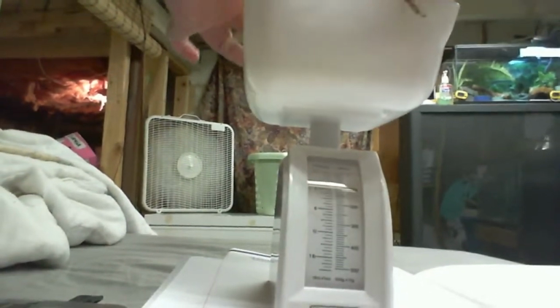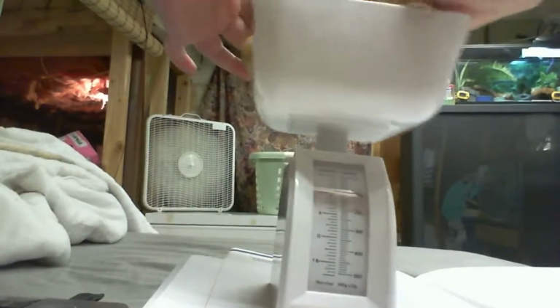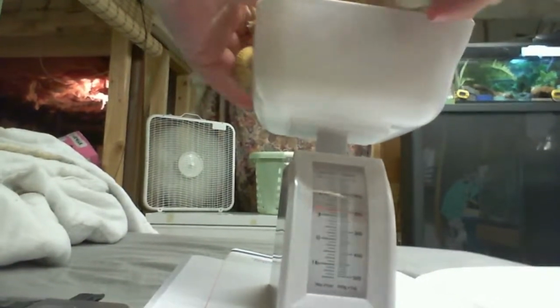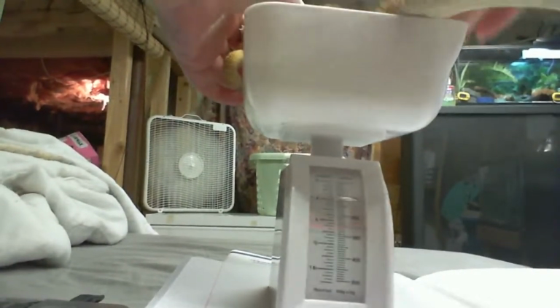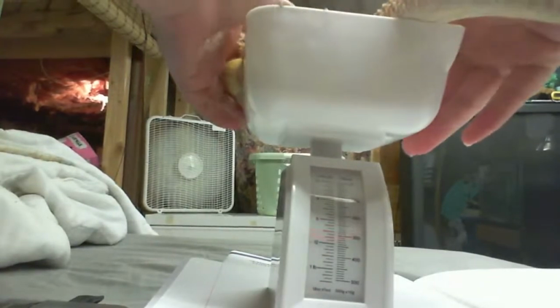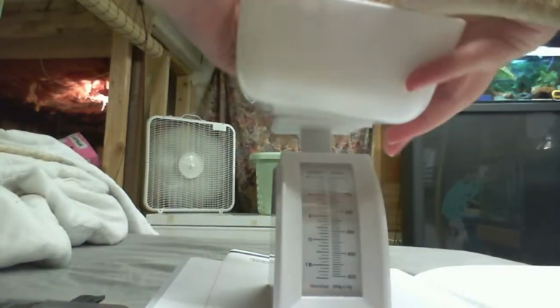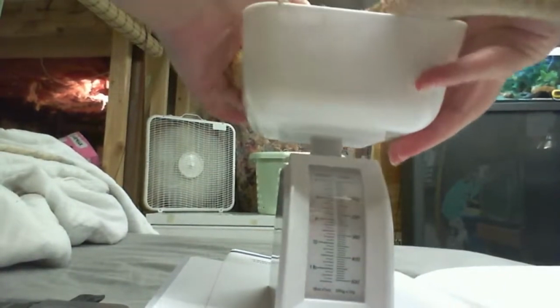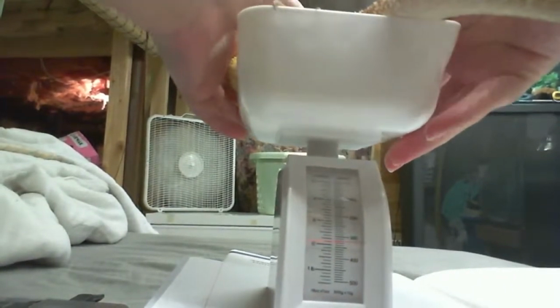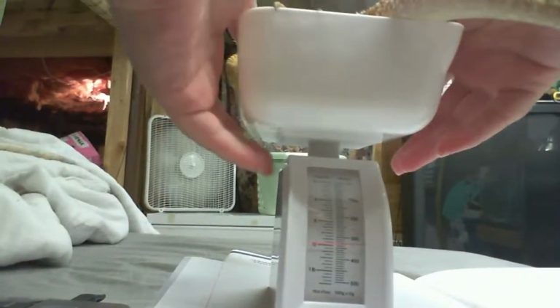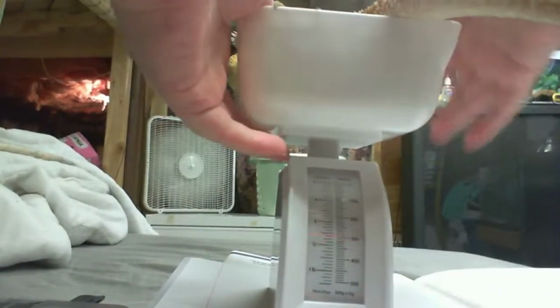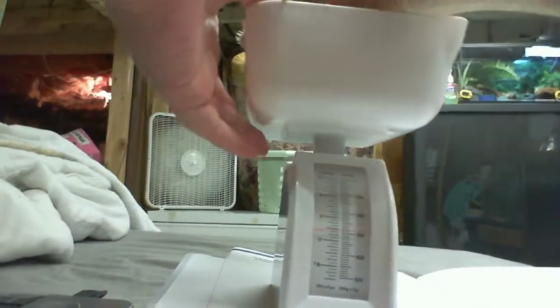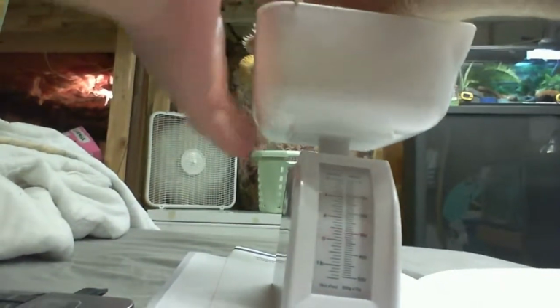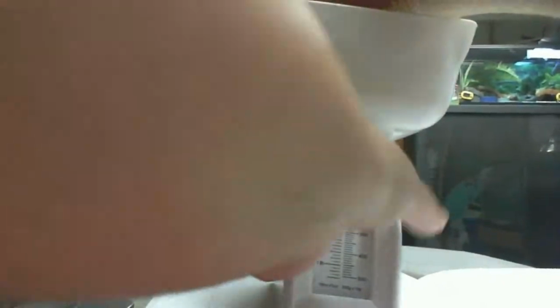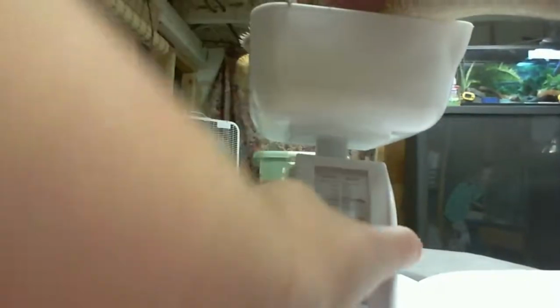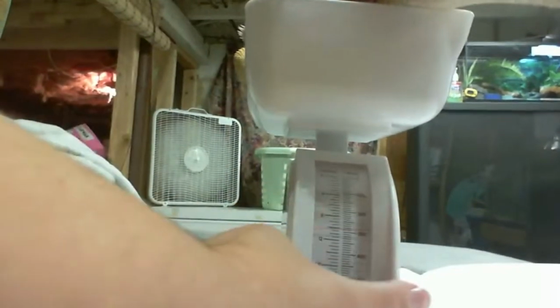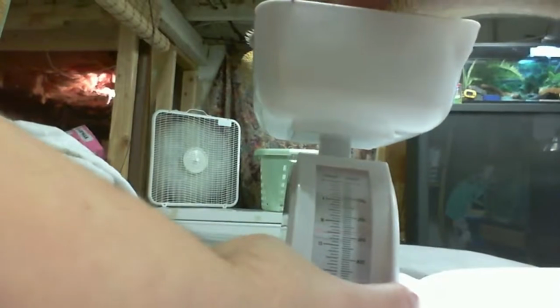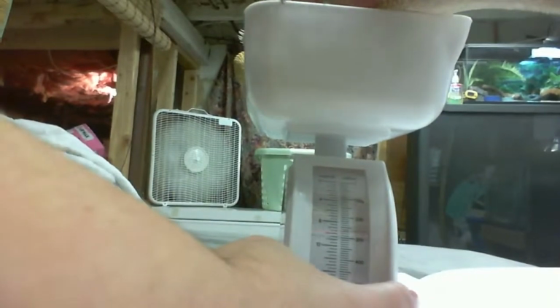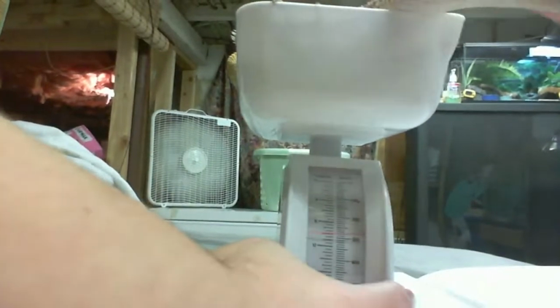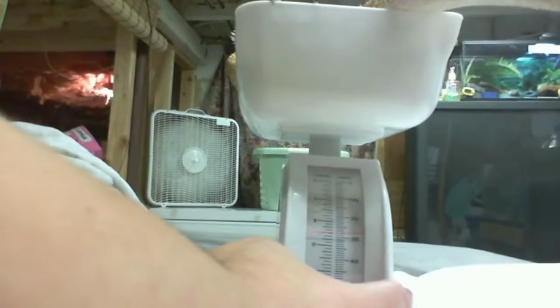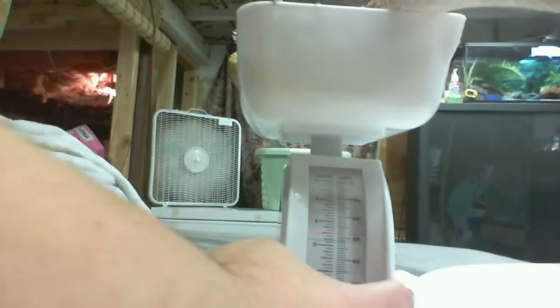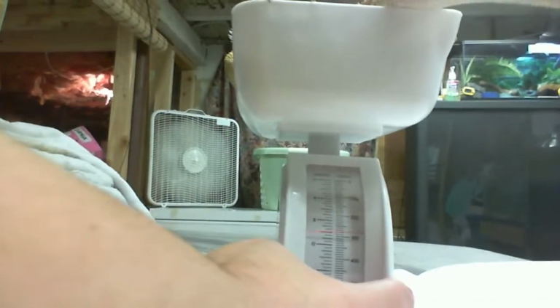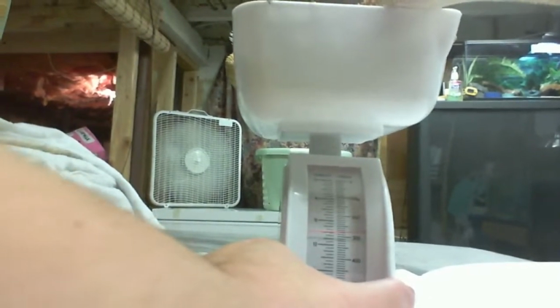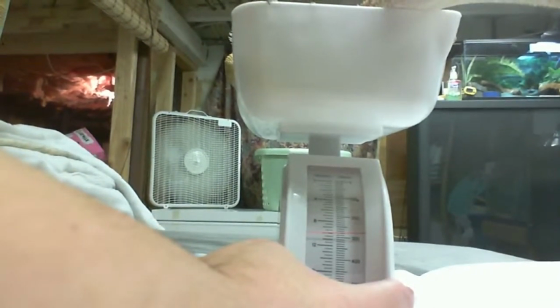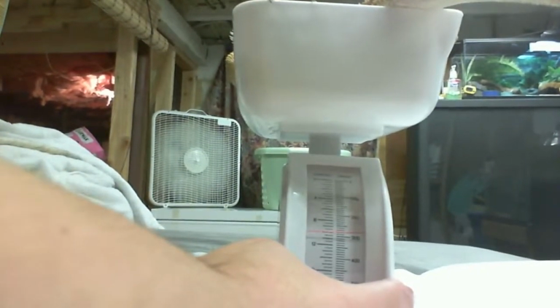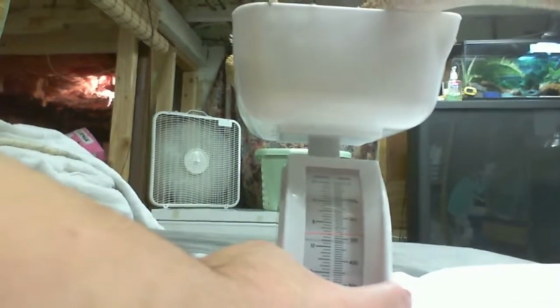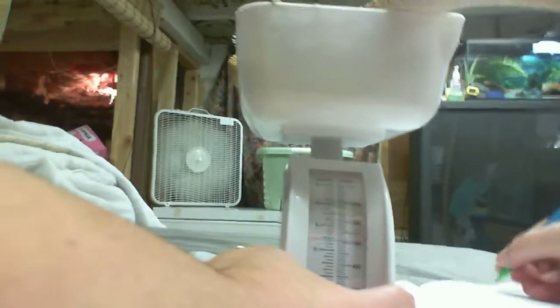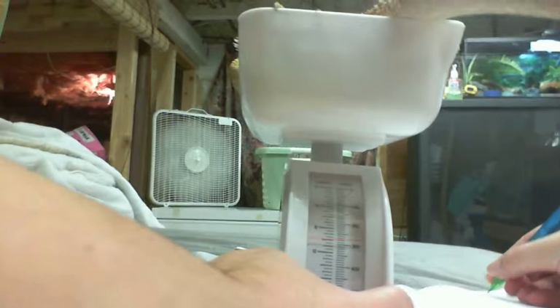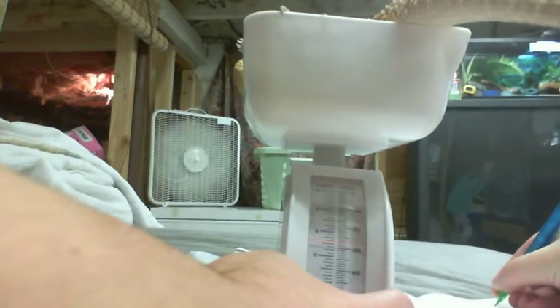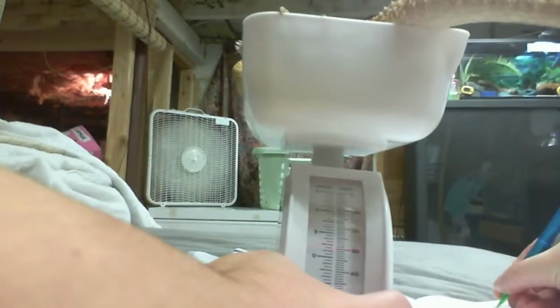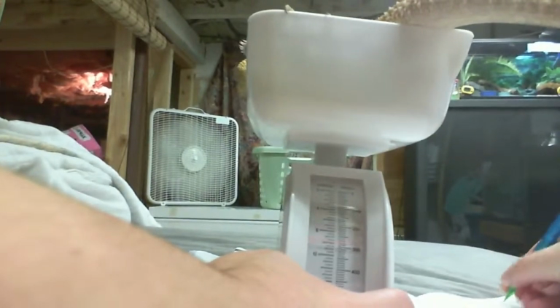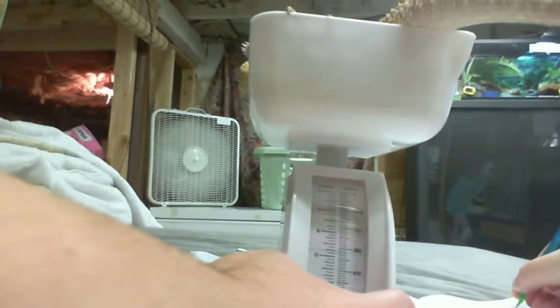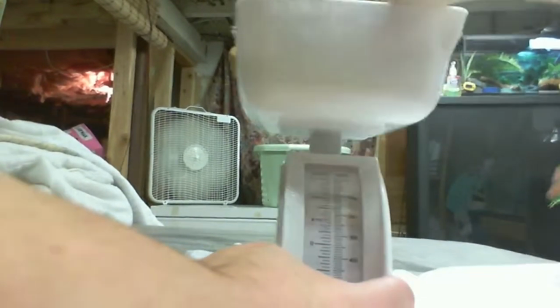Put most of your belly right there. She'll so fit. Better hold the scale because it'll tip over. She's about 300 grams — 400 grams. Okay.